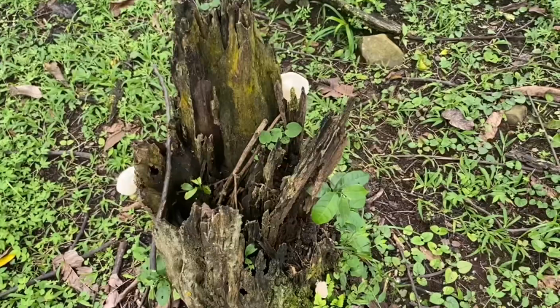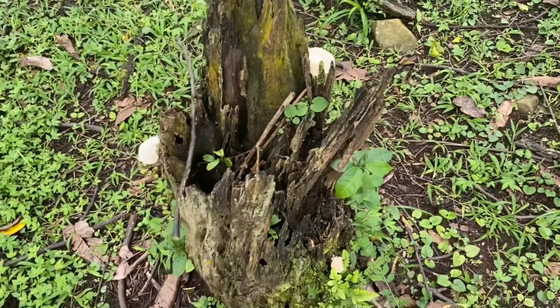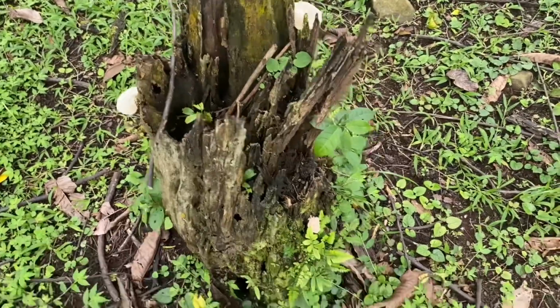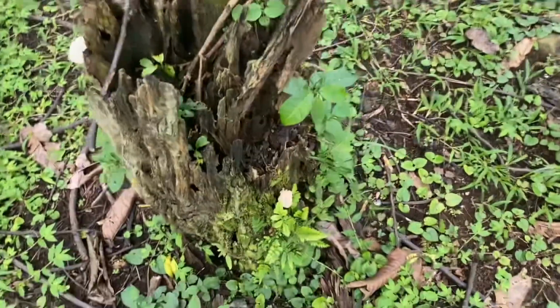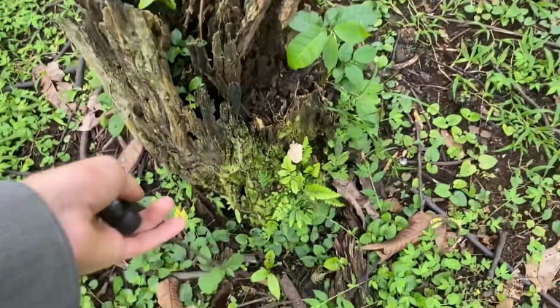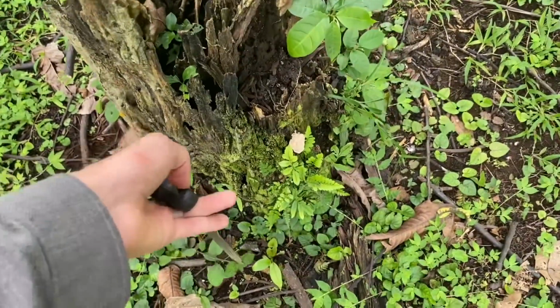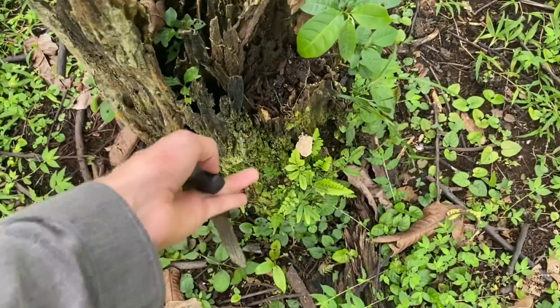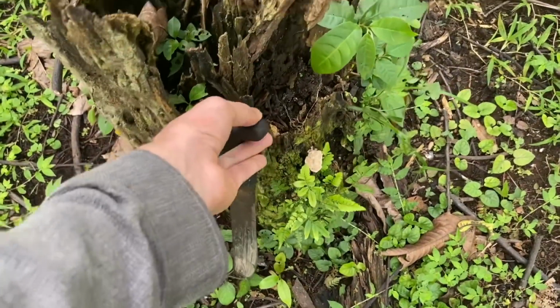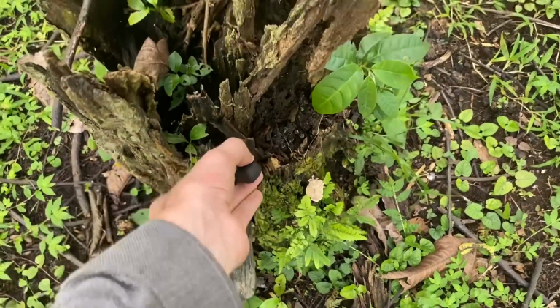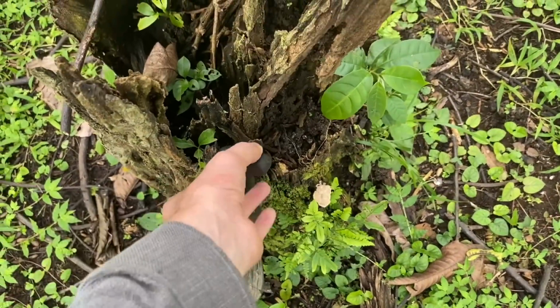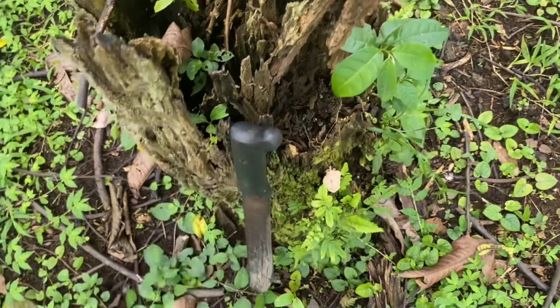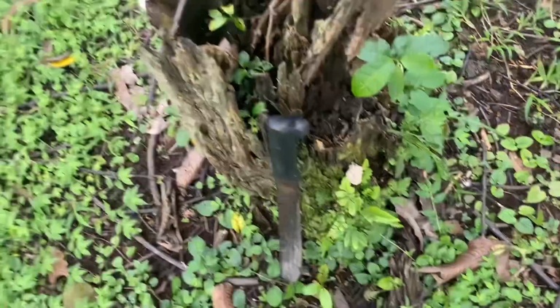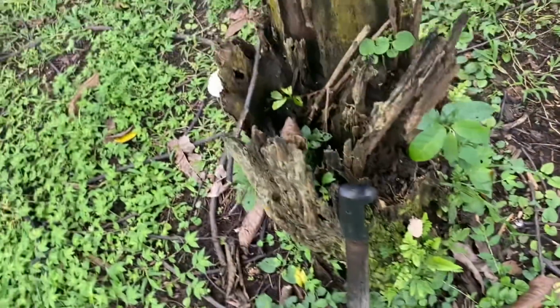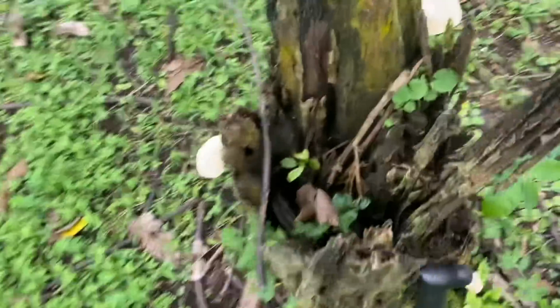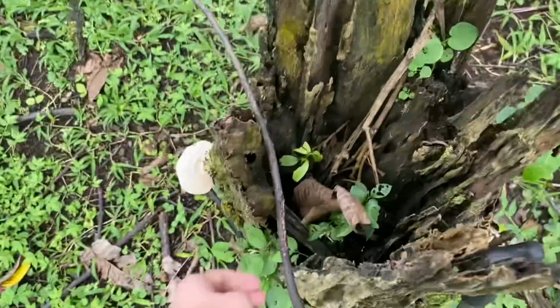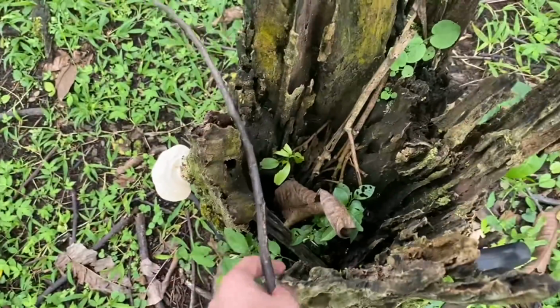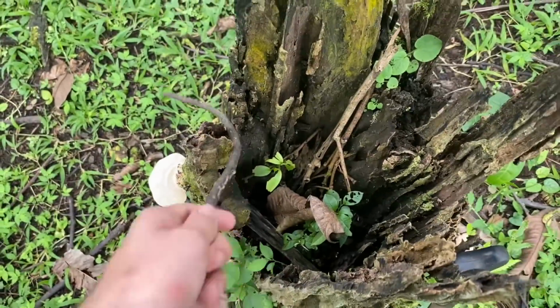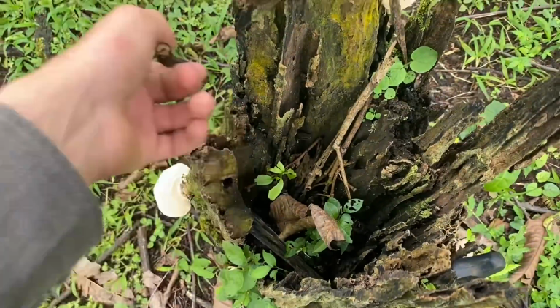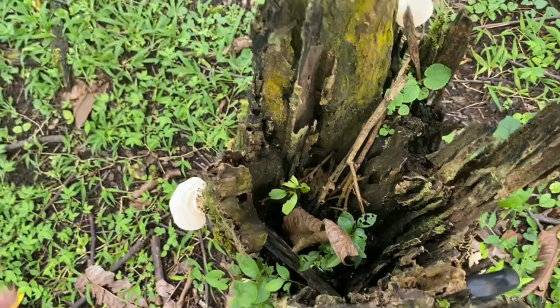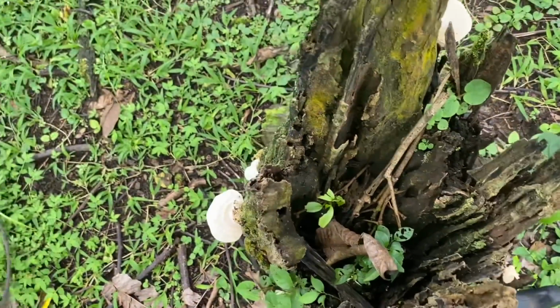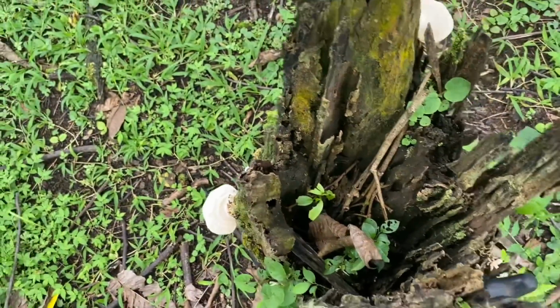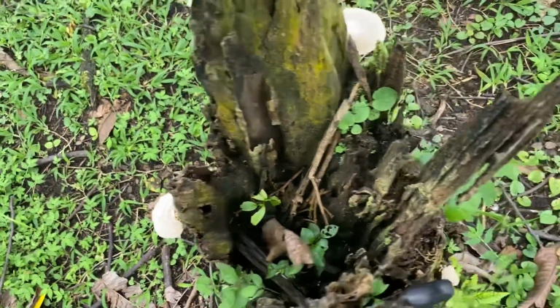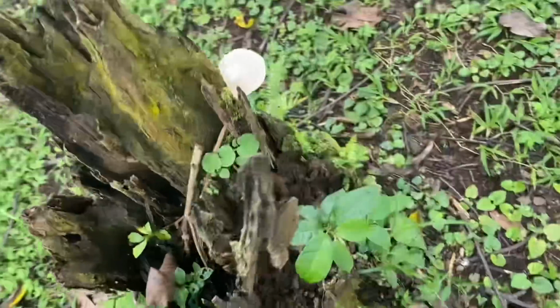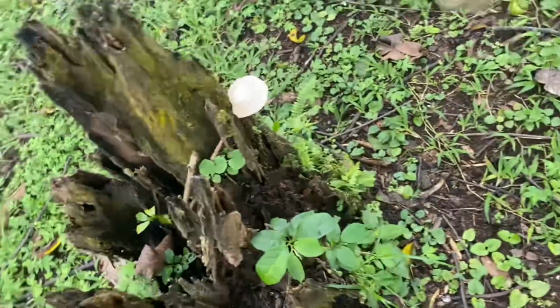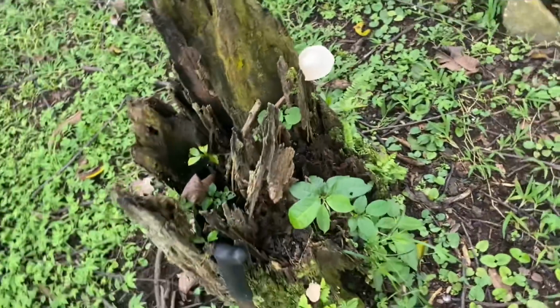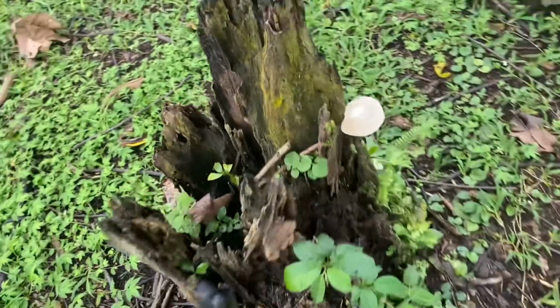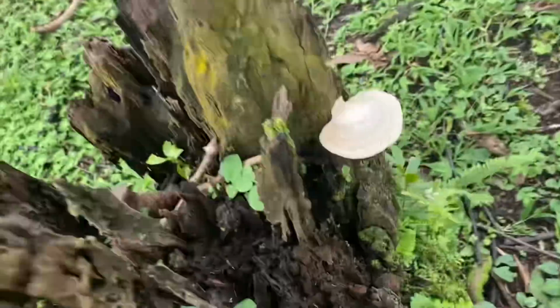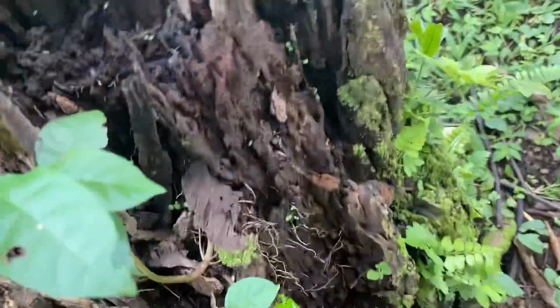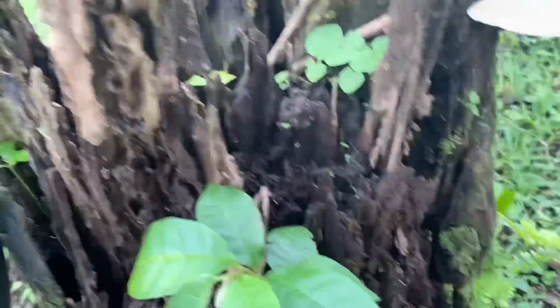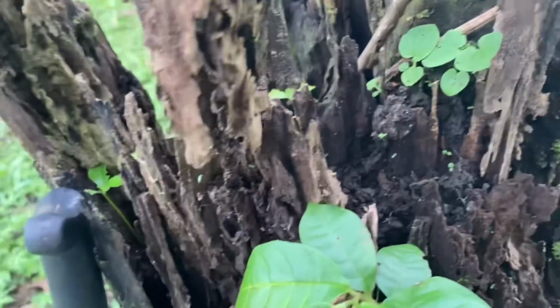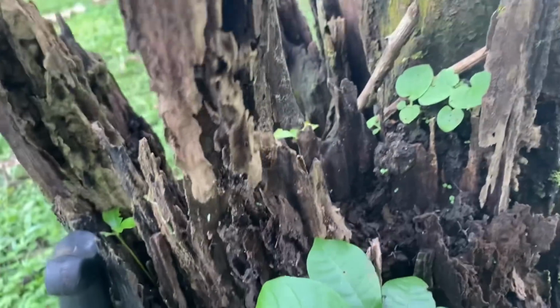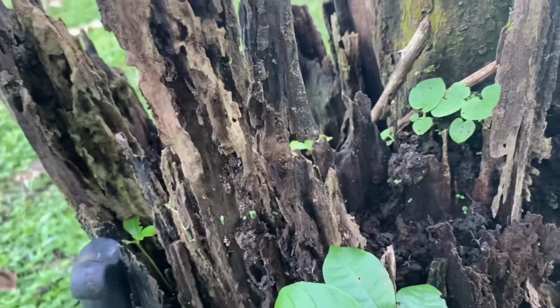Some people may tell you that looking for velvet worms is quite tough because they're rare, but that is kind of just bullshit. It depends on the species of course, but if you know where to look it should be fairly straightforward.